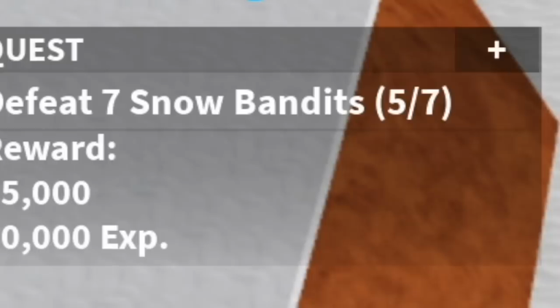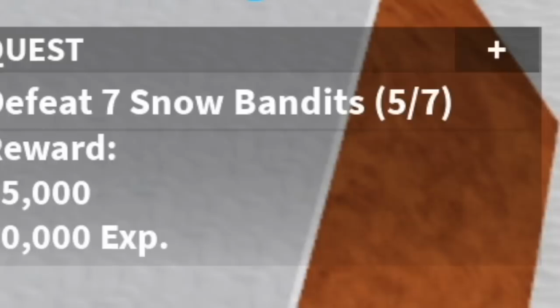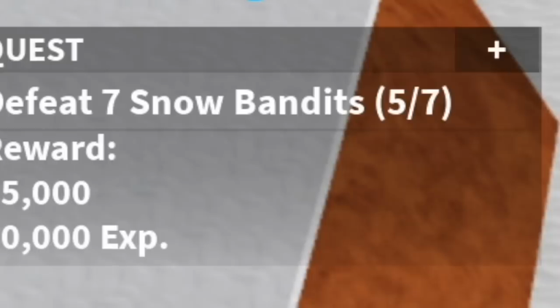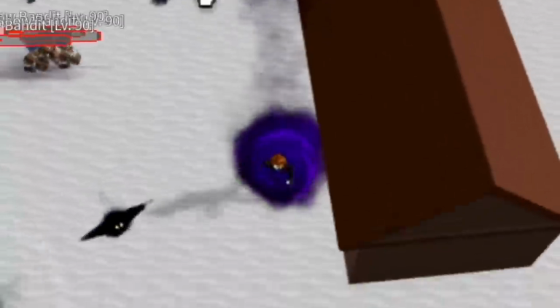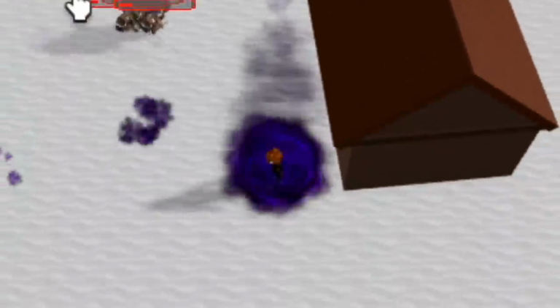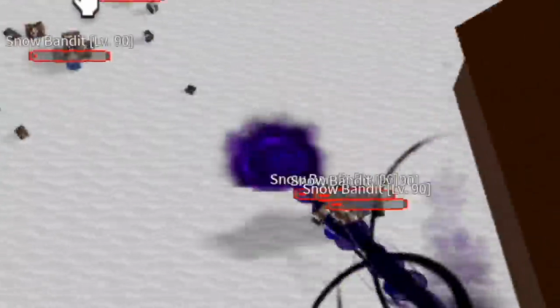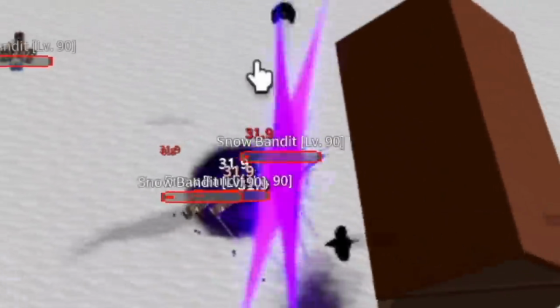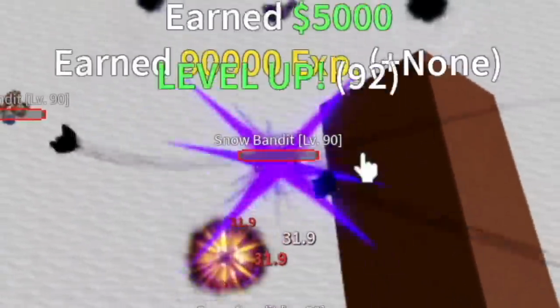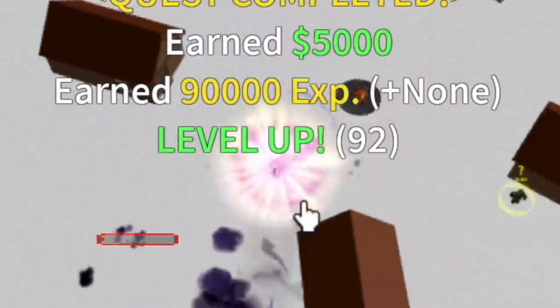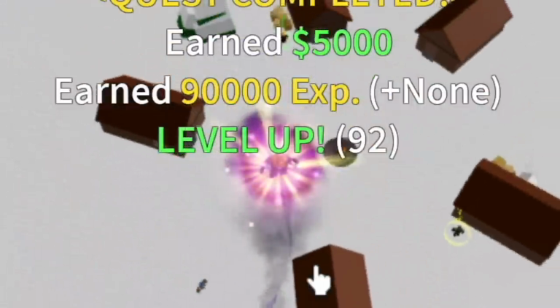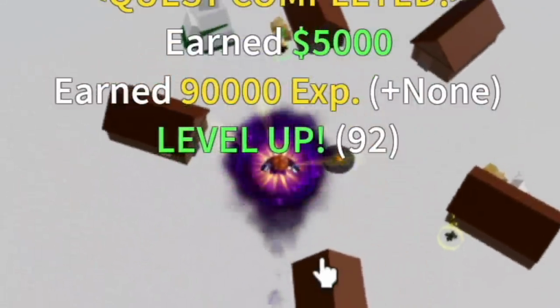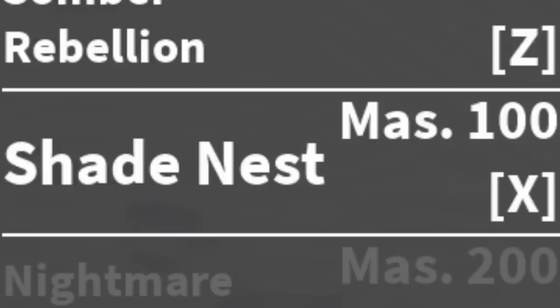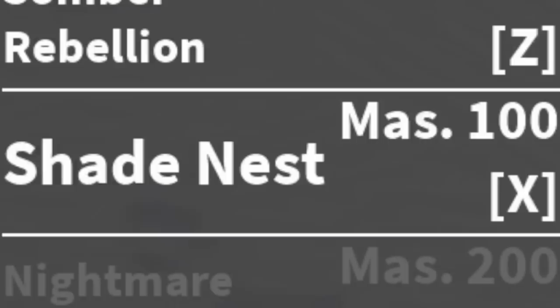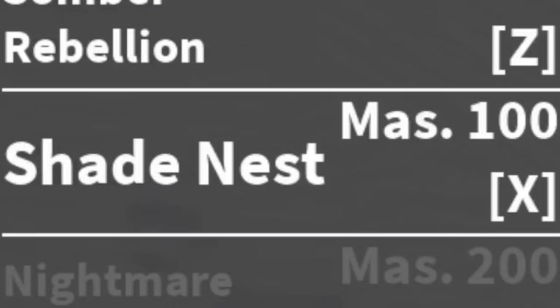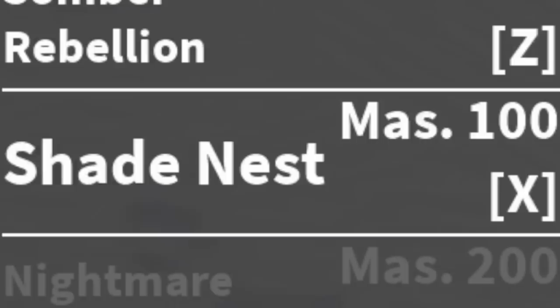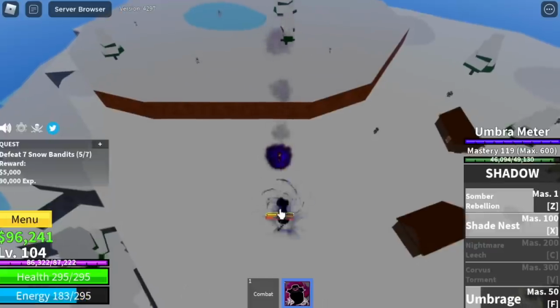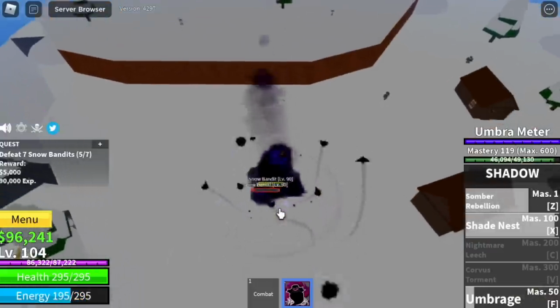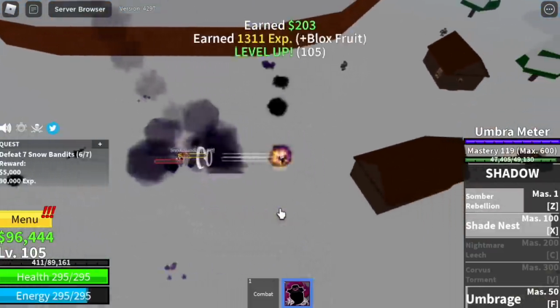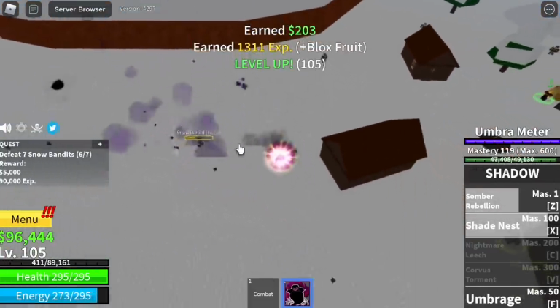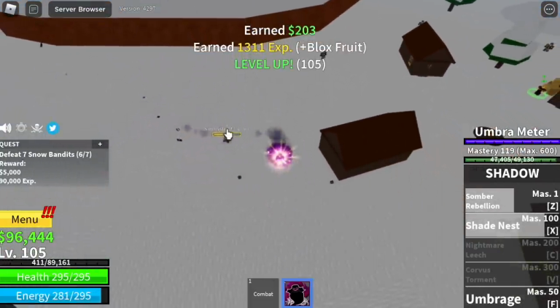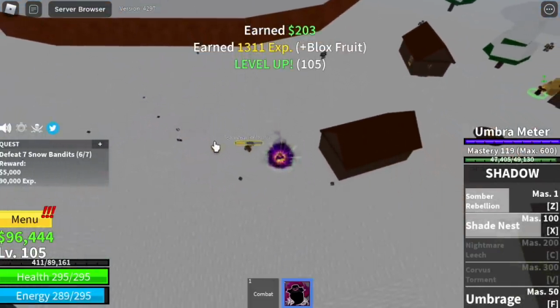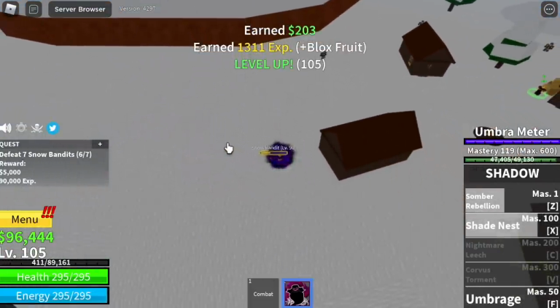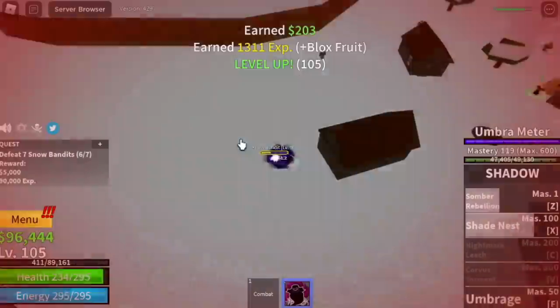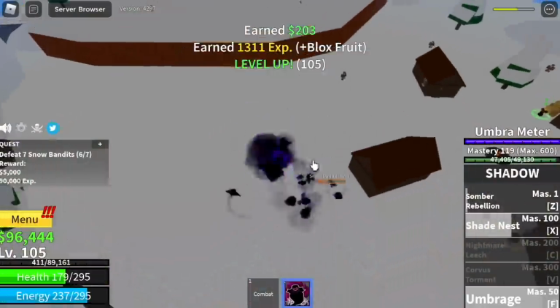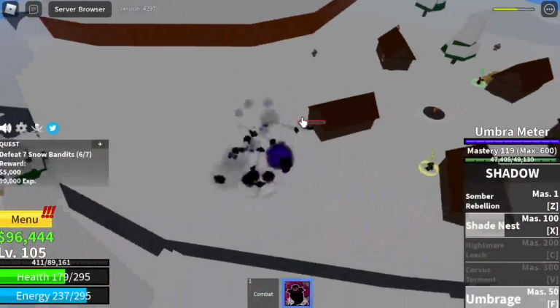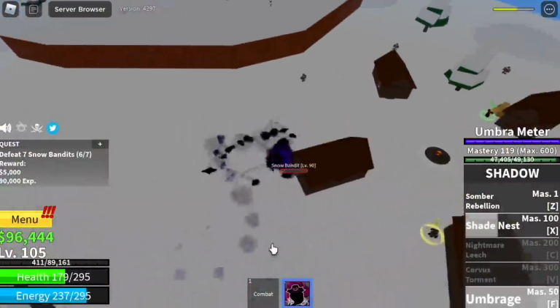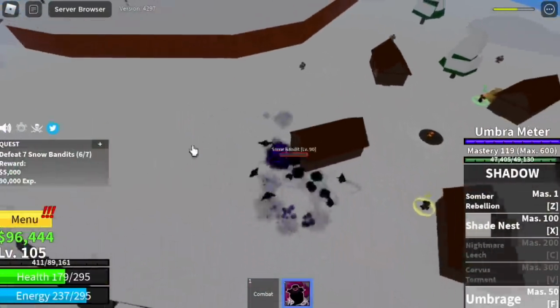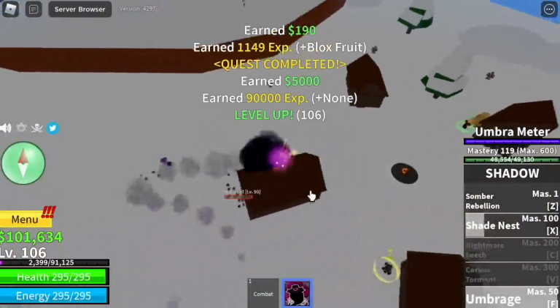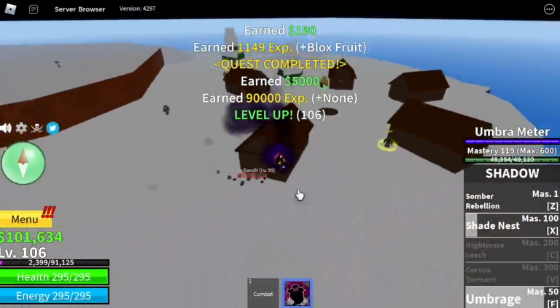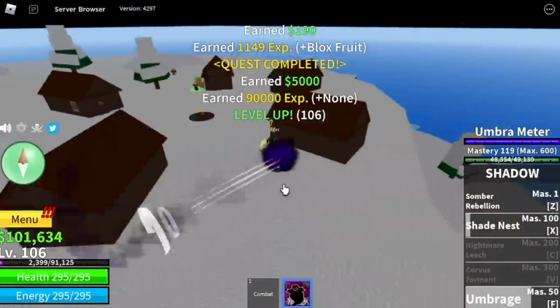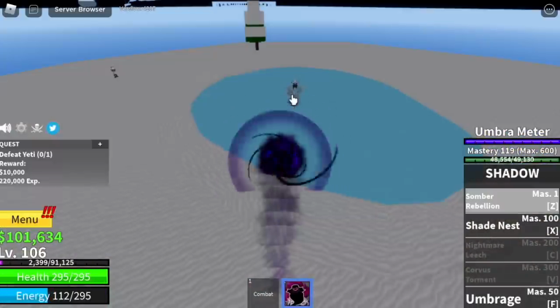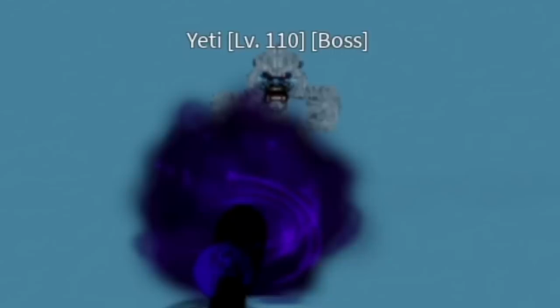First assignment is you need to level up 15 times with the Snow Bandits. We're going to unlock our third skill, the Shade Nest. We won't be using that often with this mob, but don't worry — on our next mob, which is a boss, the Yeti, we're going to use all those skills.